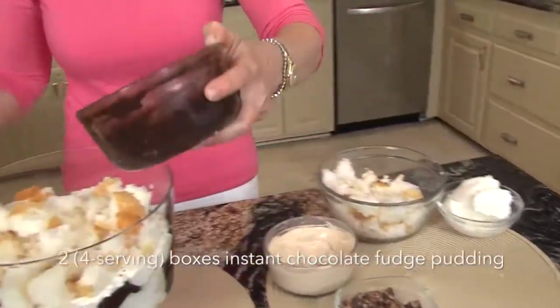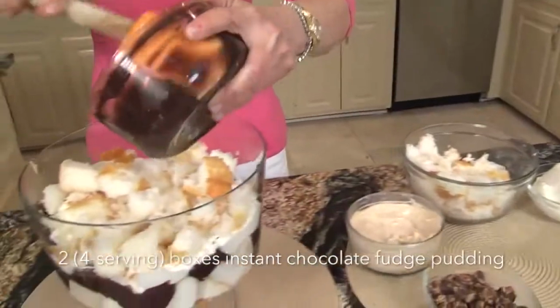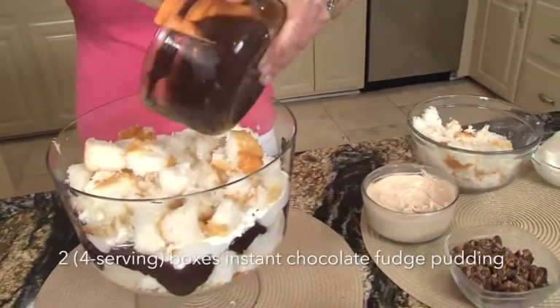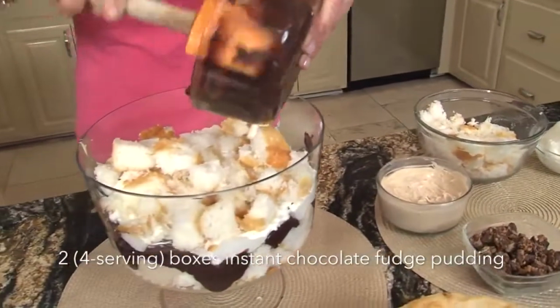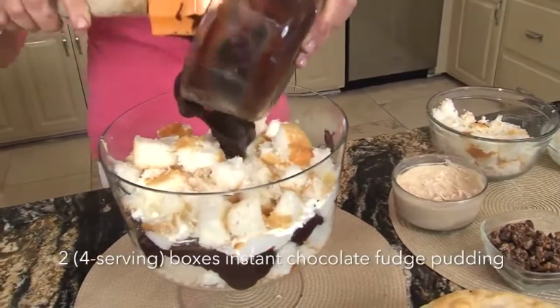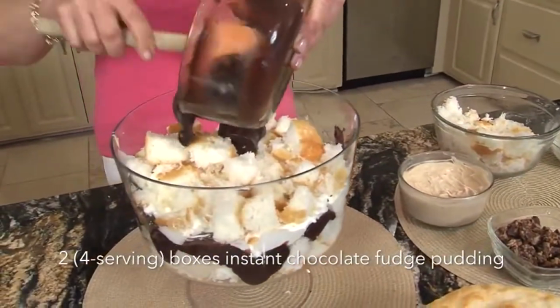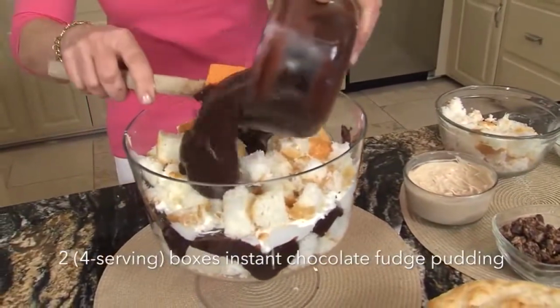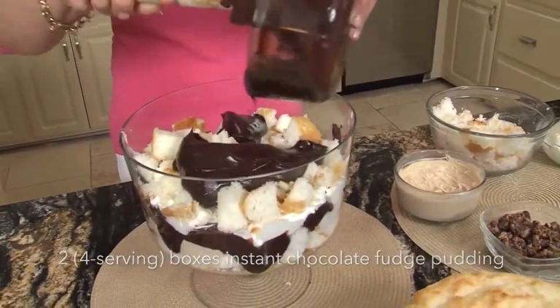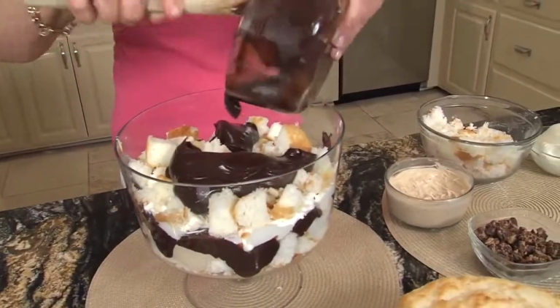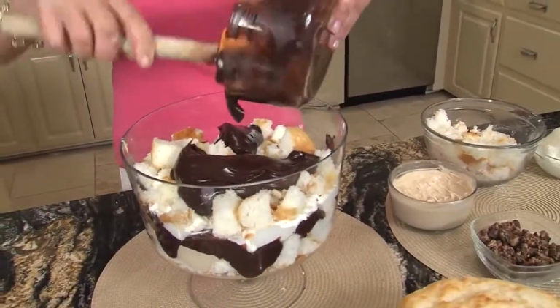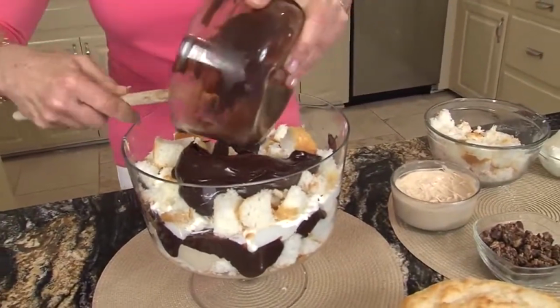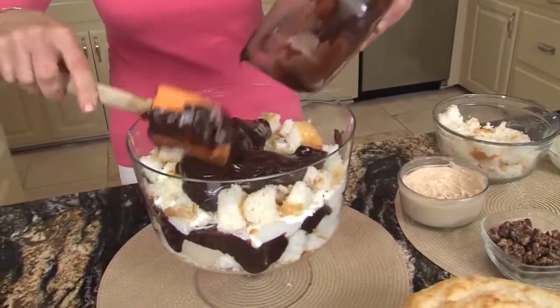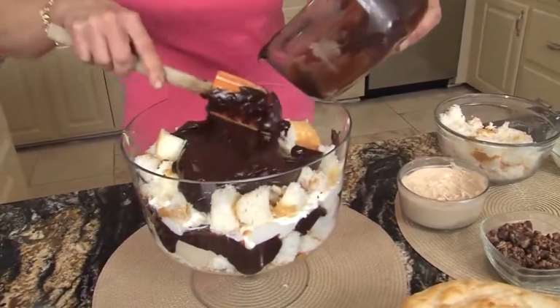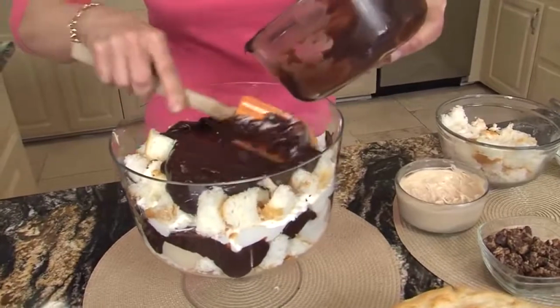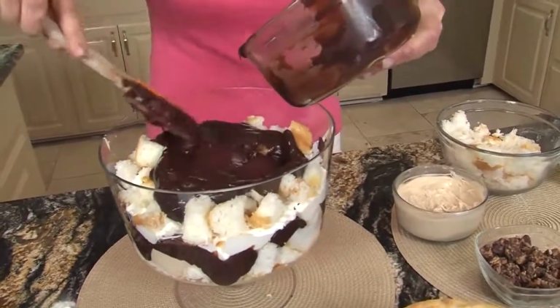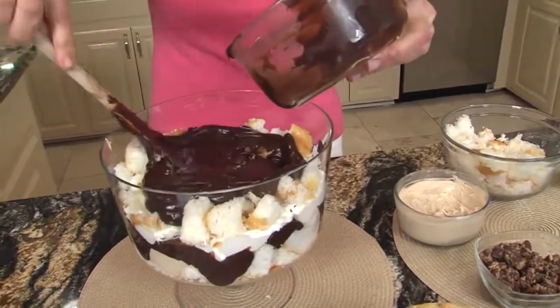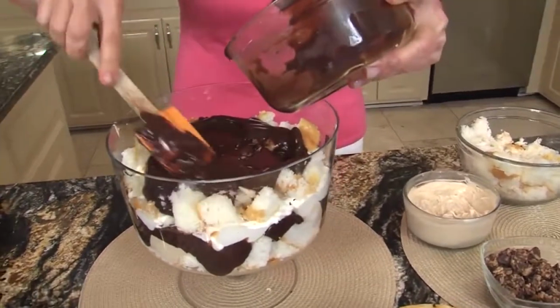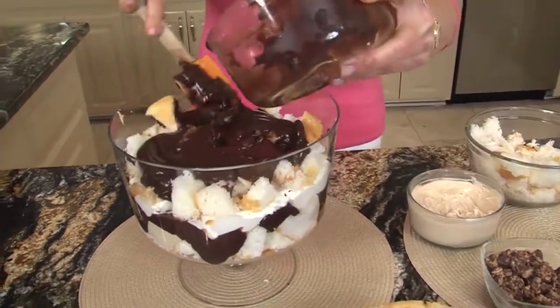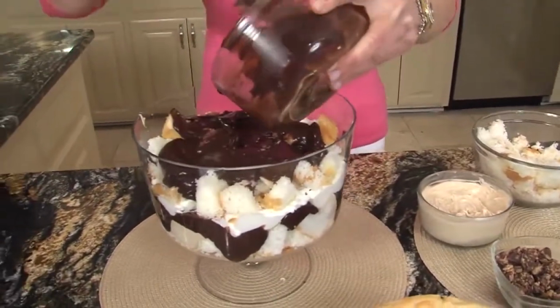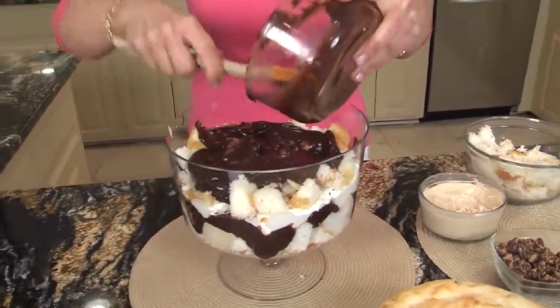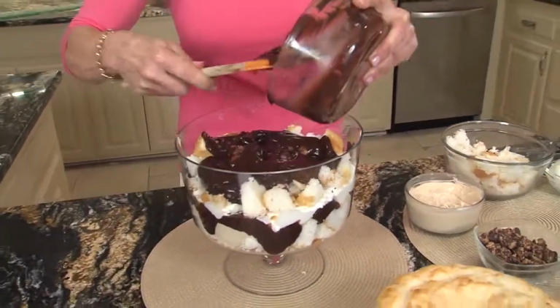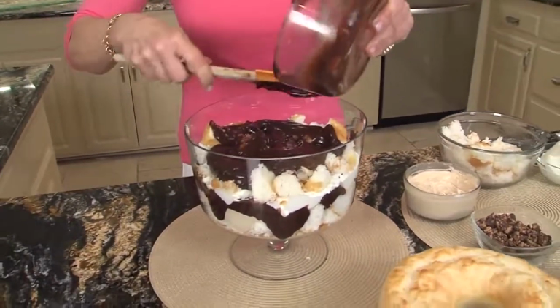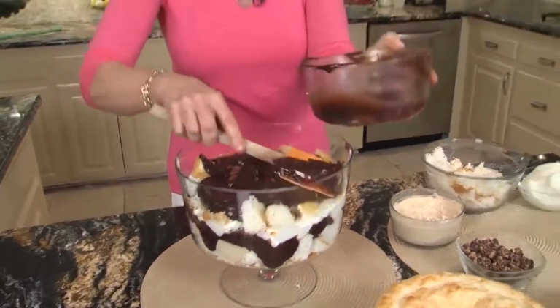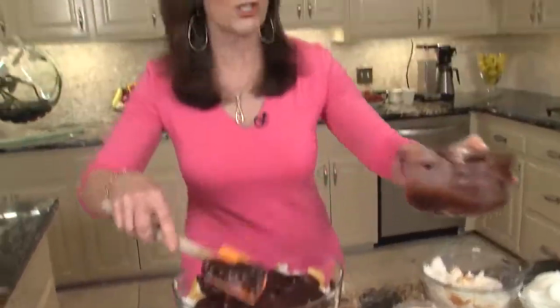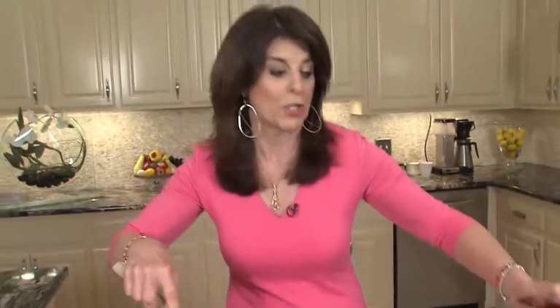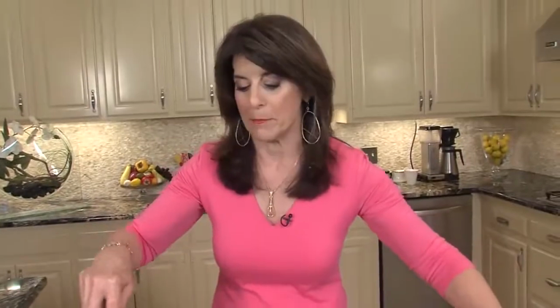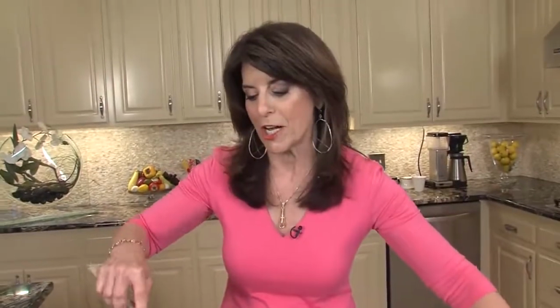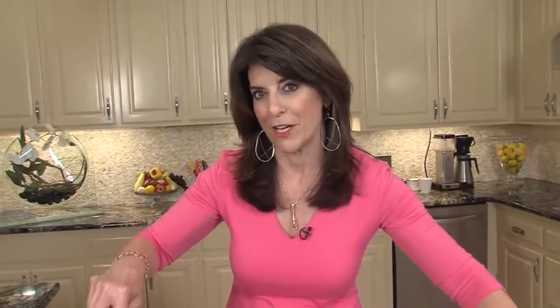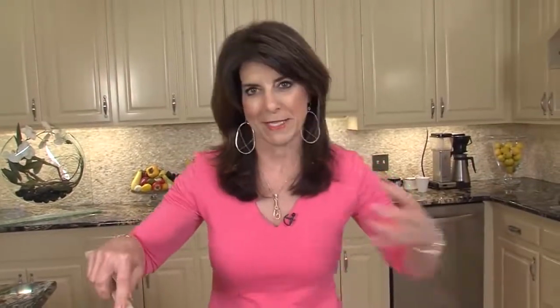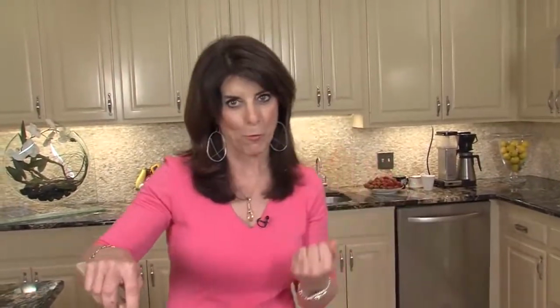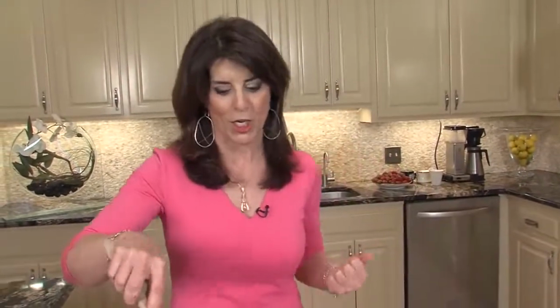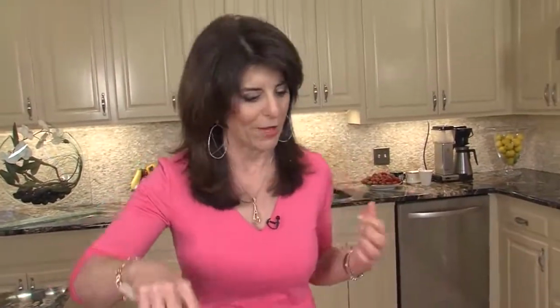We're going to do a chocolate layer — remember we've already done half, so this is the other half of it. Yum! The chocolate fudge pudding — you could use plain chocolate, but the chocolate fudge makes it that rich chocolate flavor.